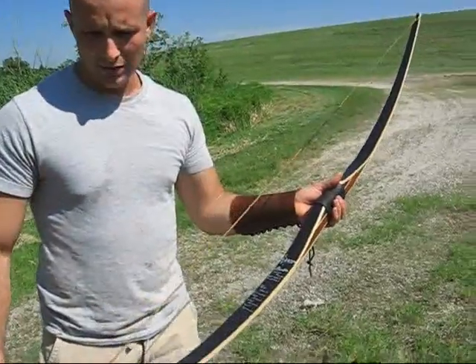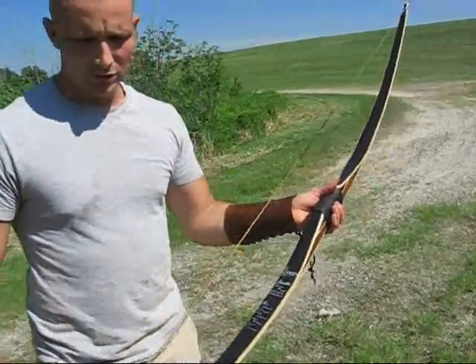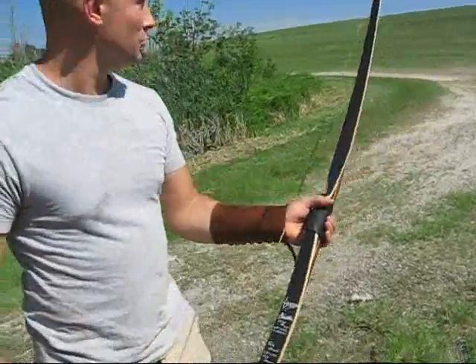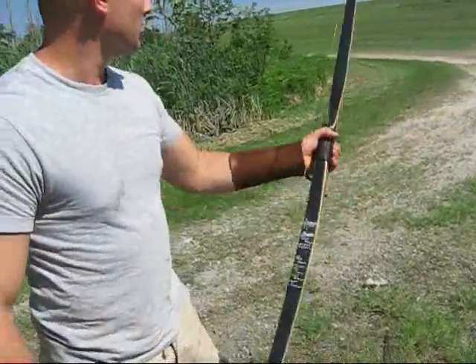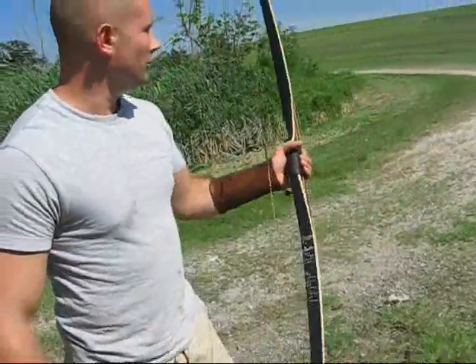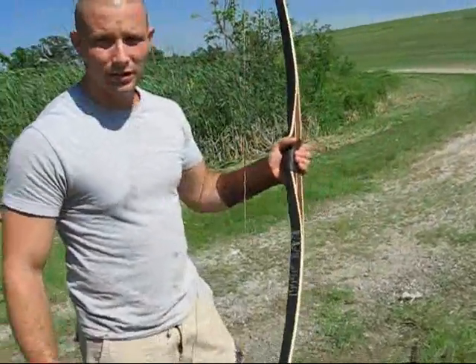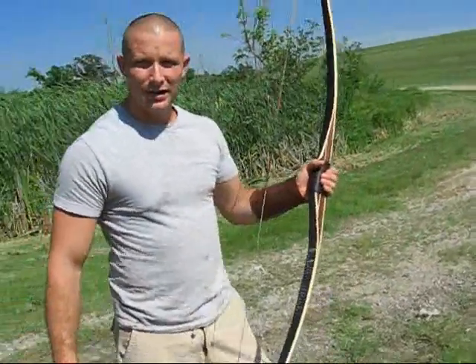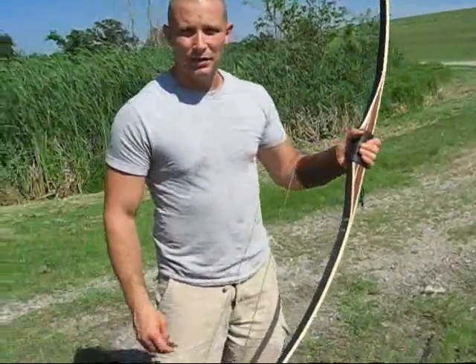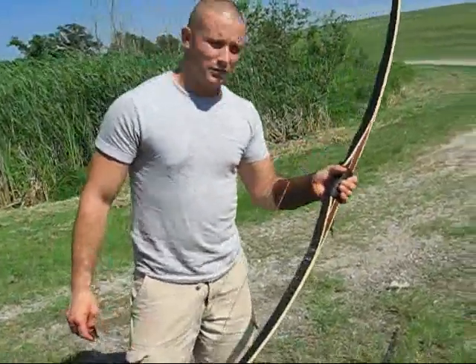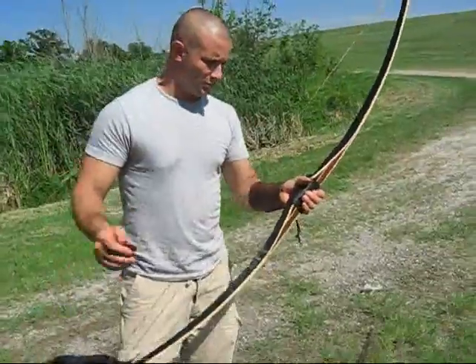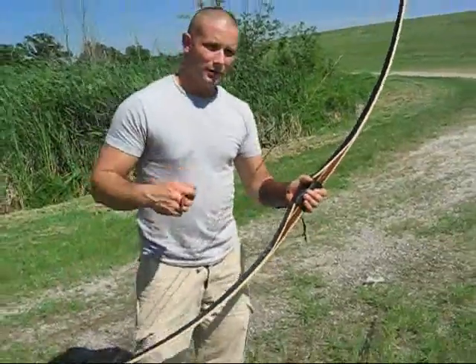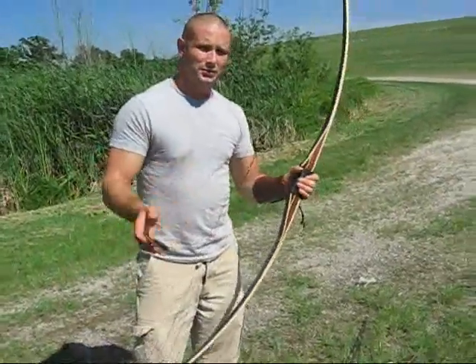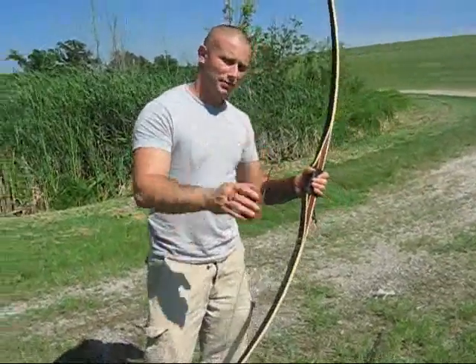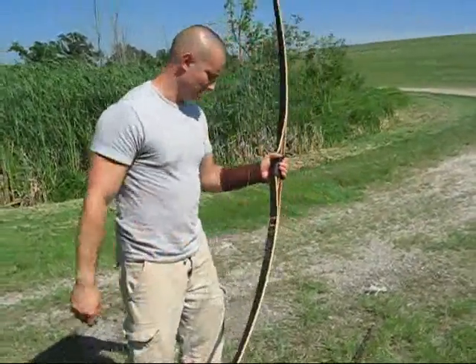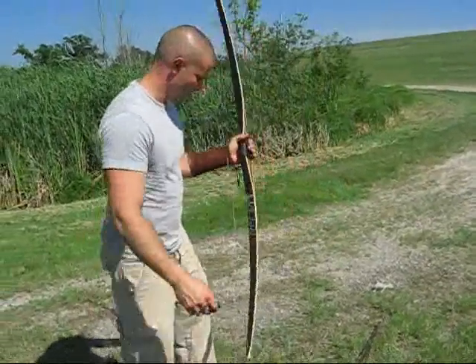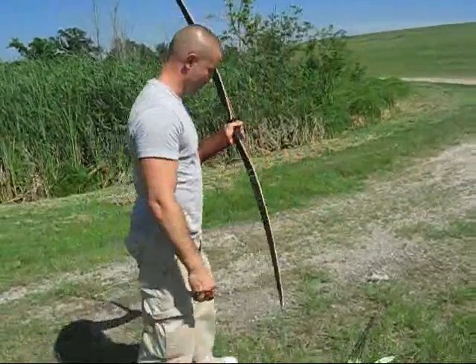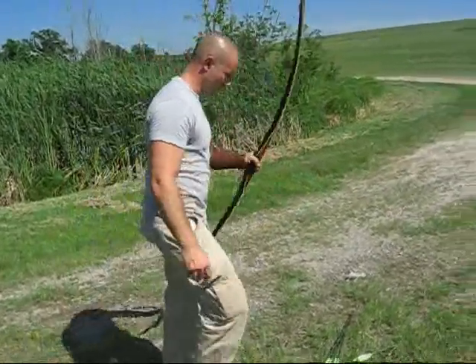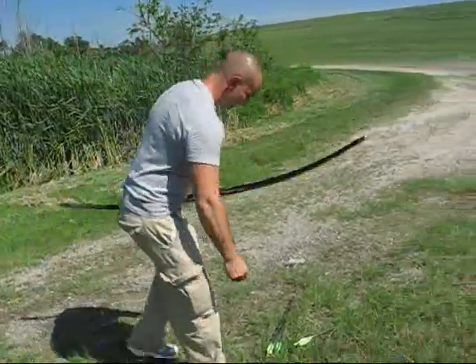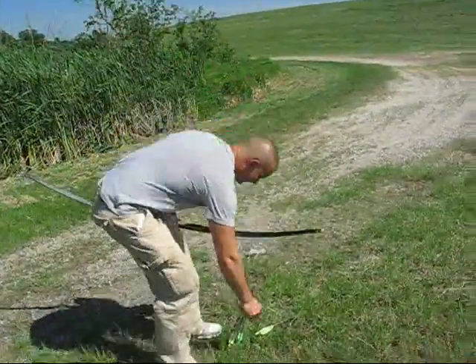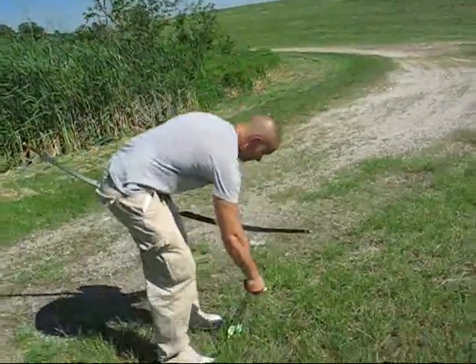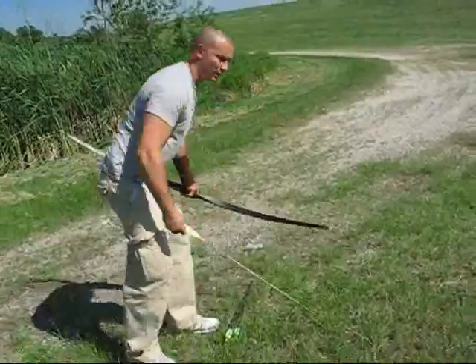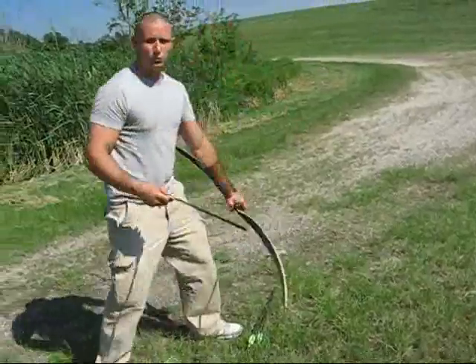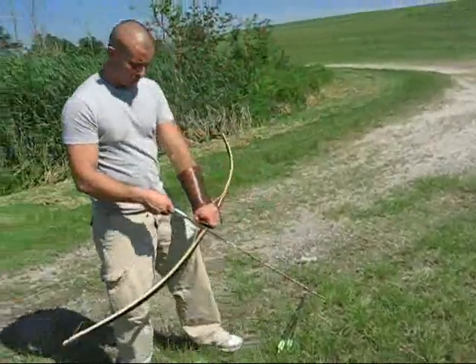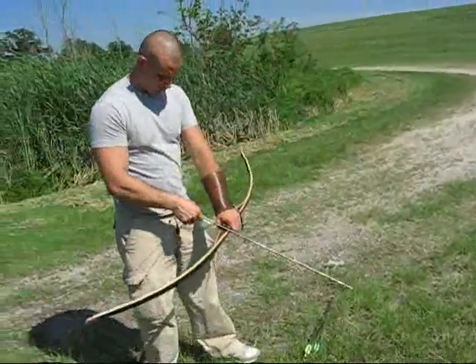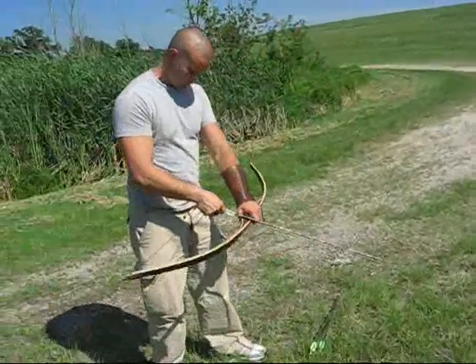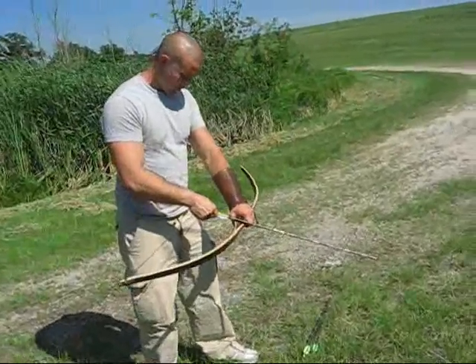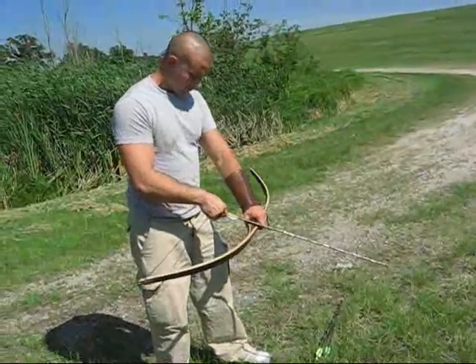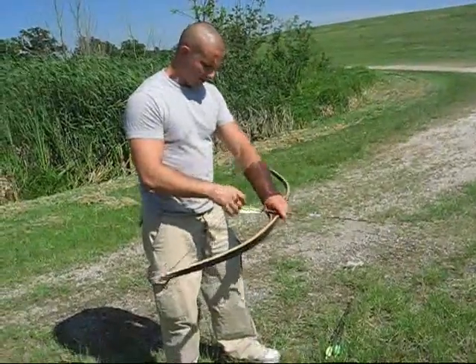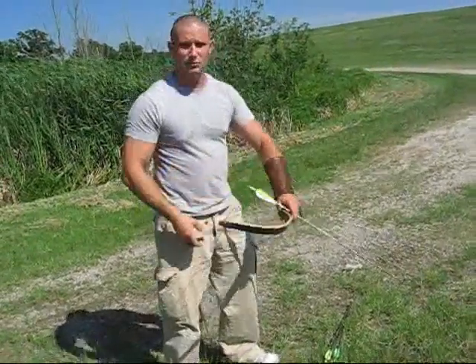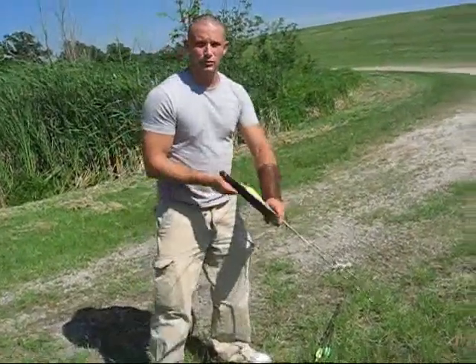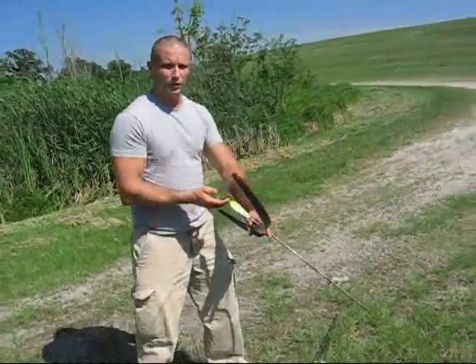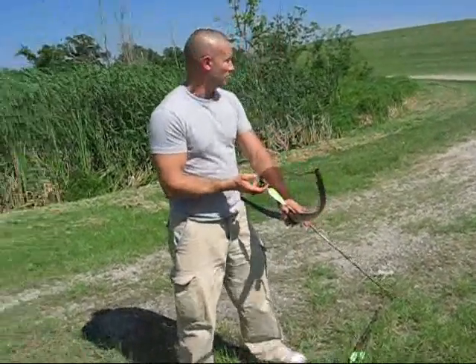I'm going to attempt to shoot it at a target over there at about 50 yards away on the side of an embankment. Let's see what it looks like. This is a very smooth shooting bow — it feels like it has absolutely no hand shock.